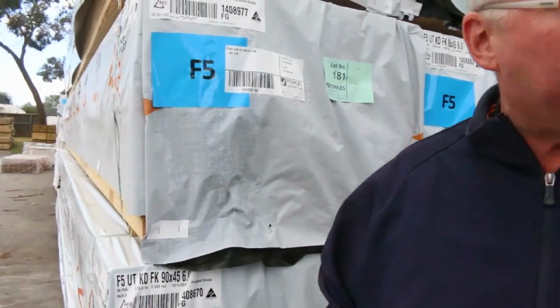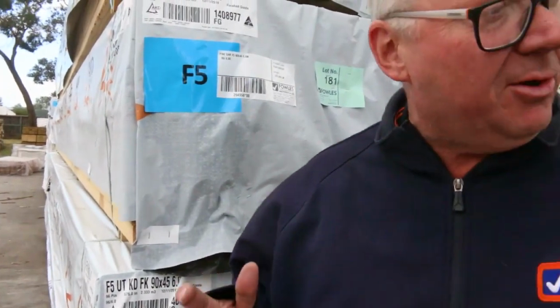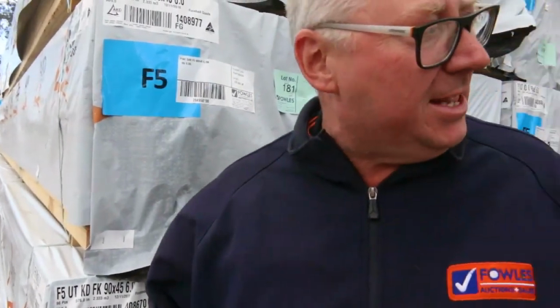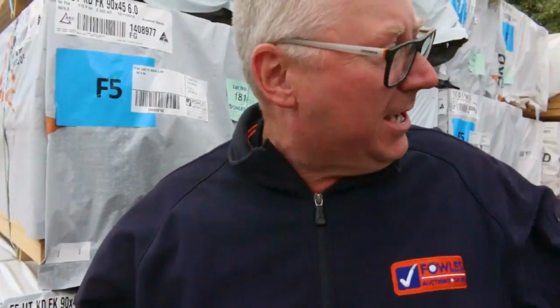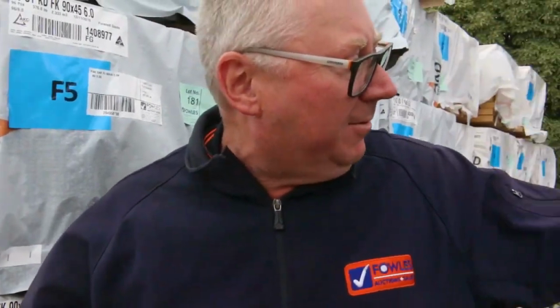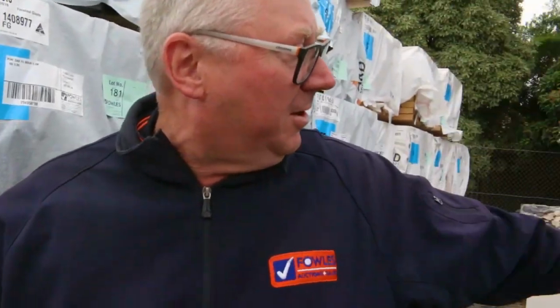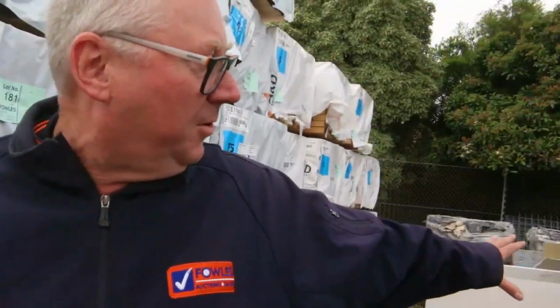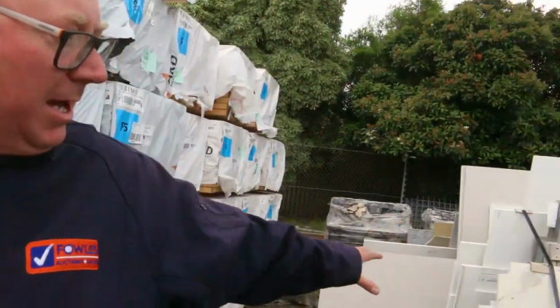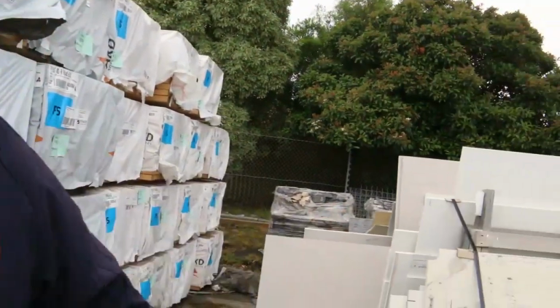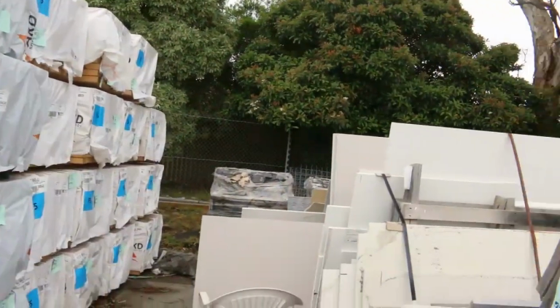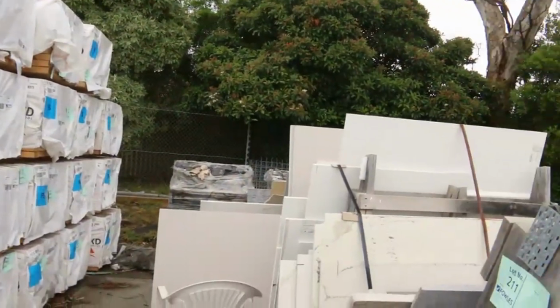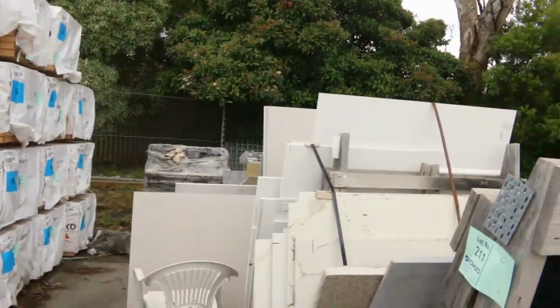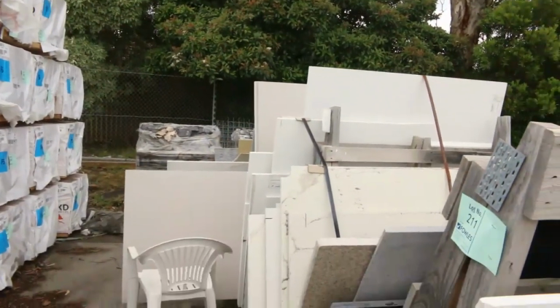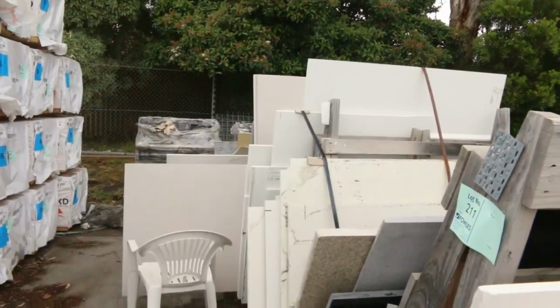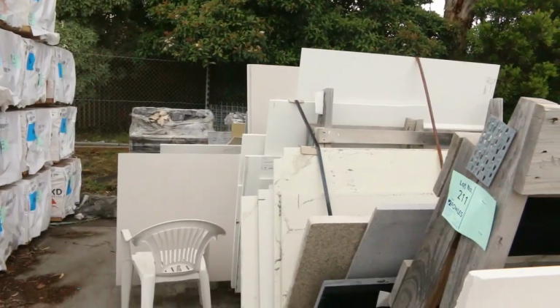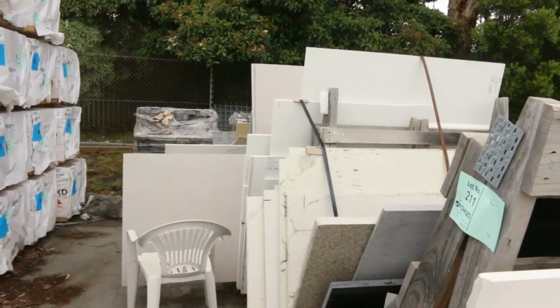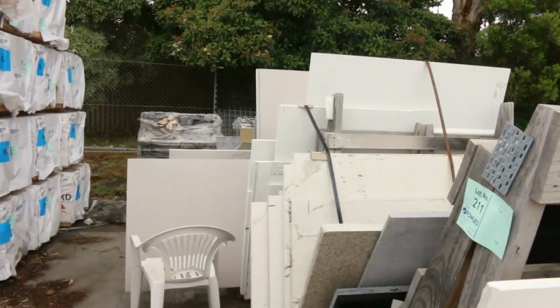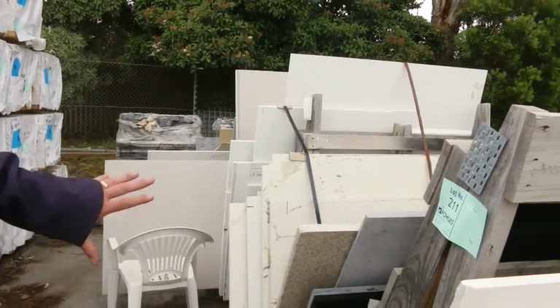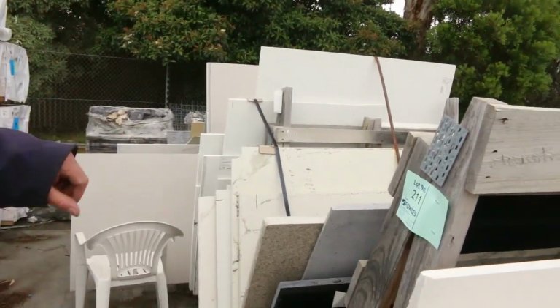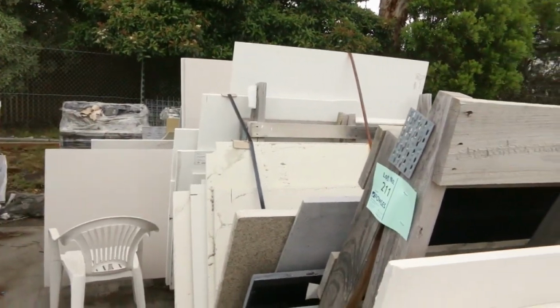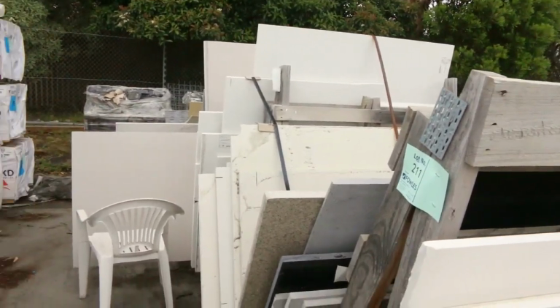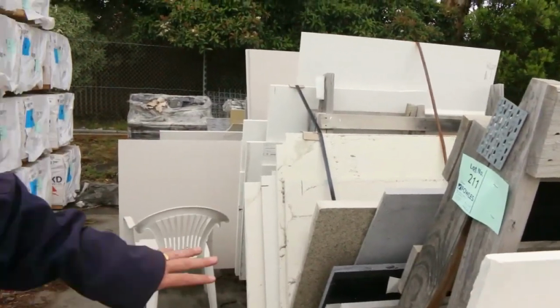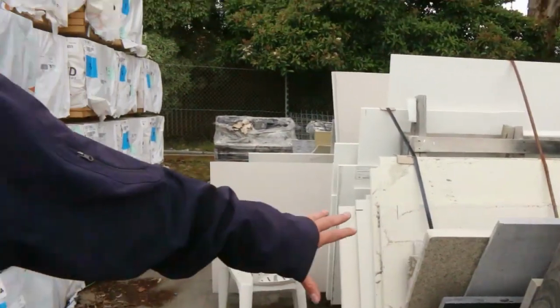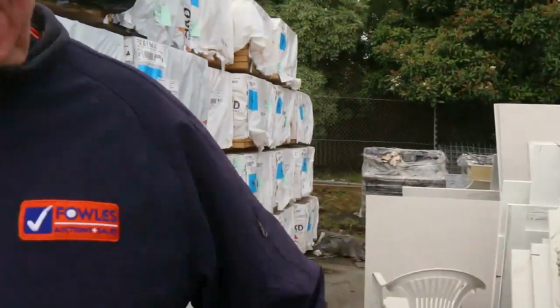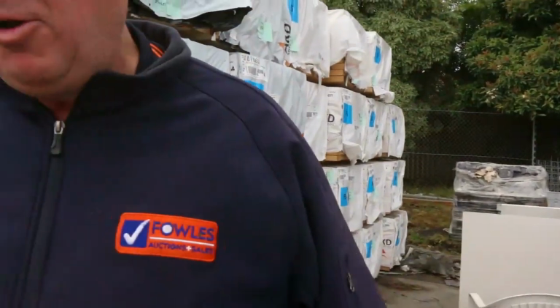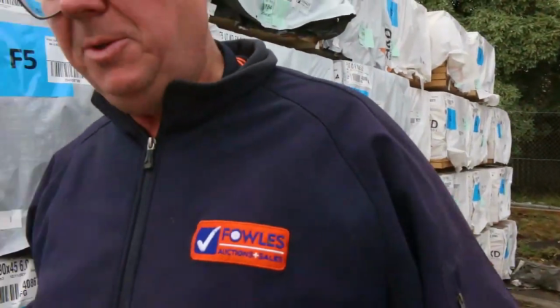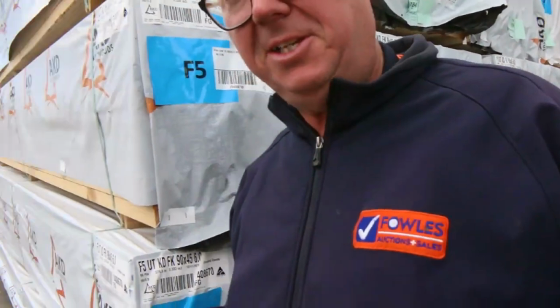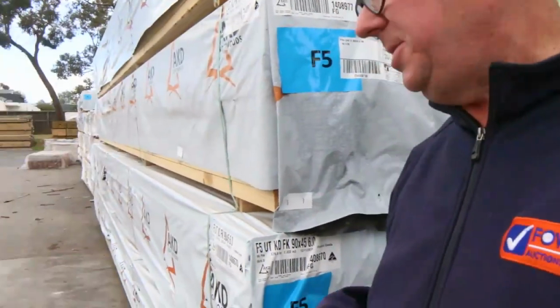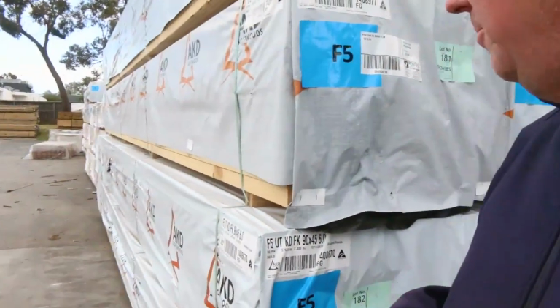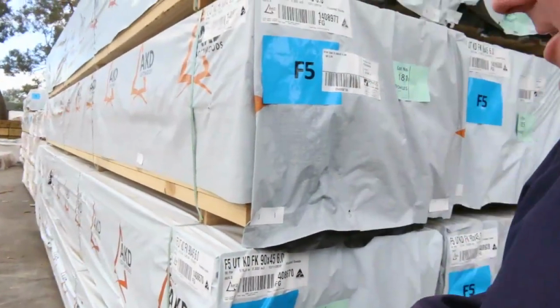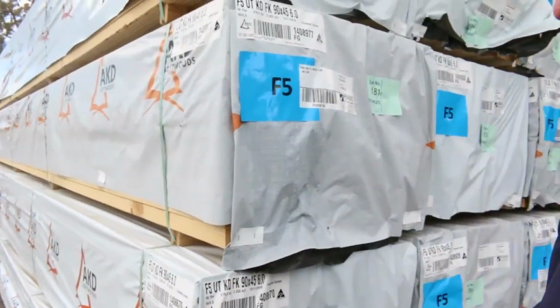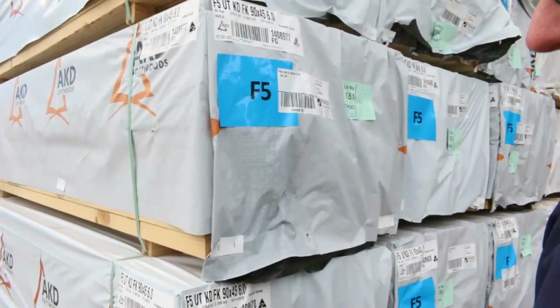Starting right down the back here, we've got a few pallets of the assorted bench tops. We'll clear them out tomorrow to the high bidders, so there'll be some good bargains on those.